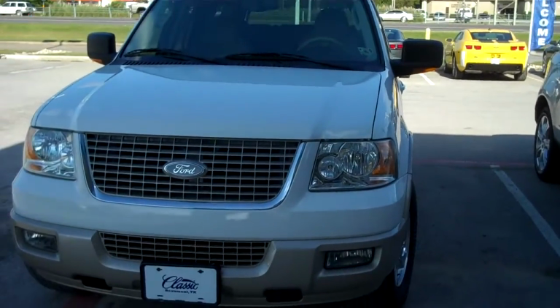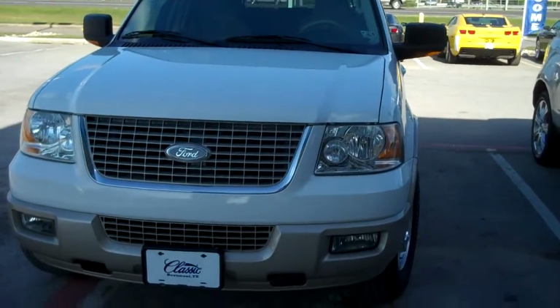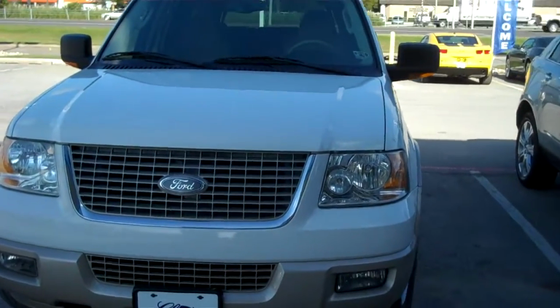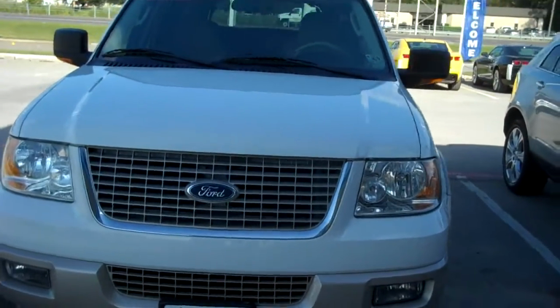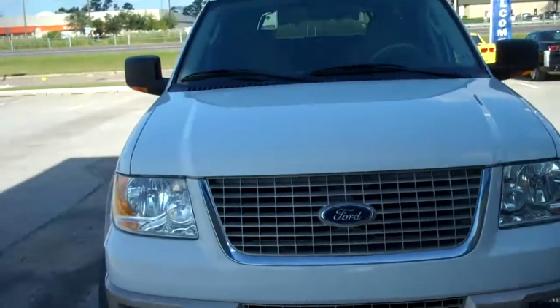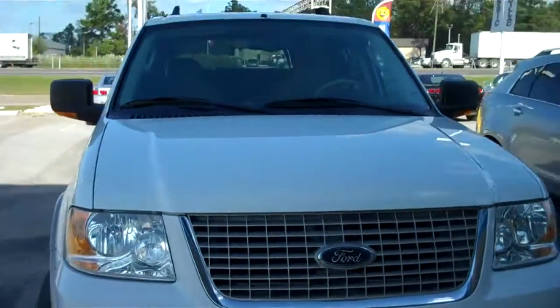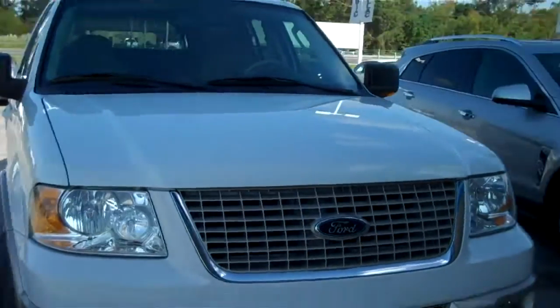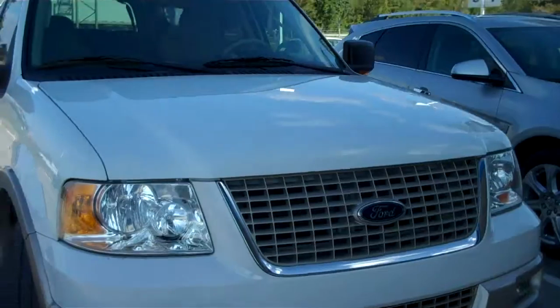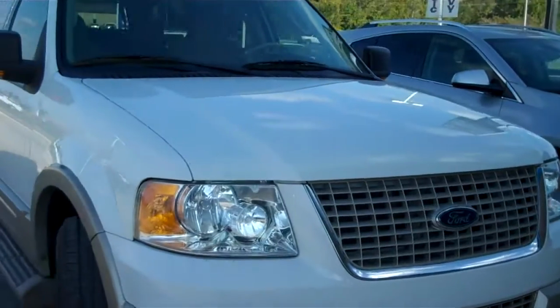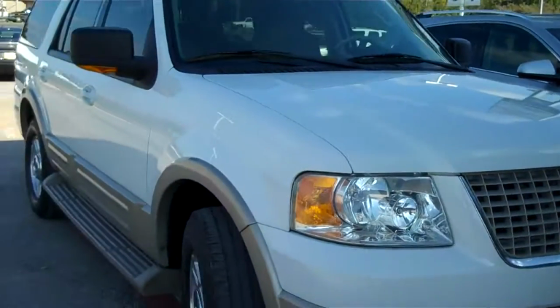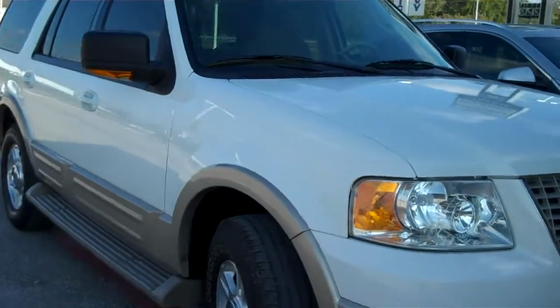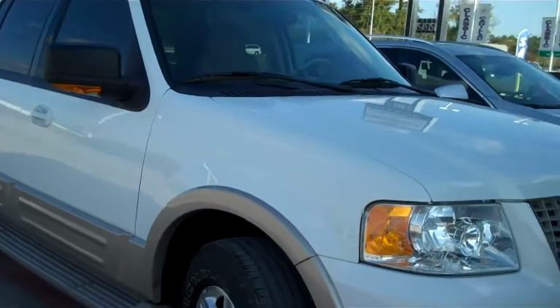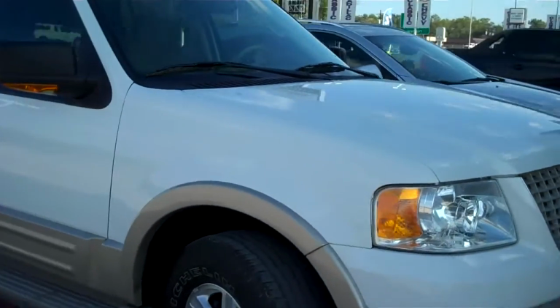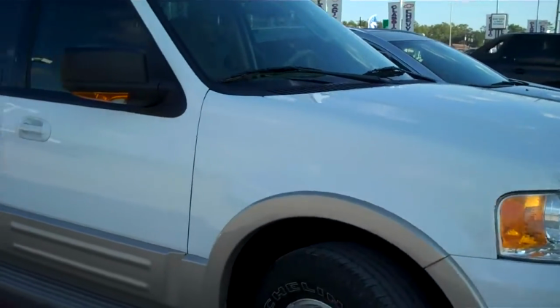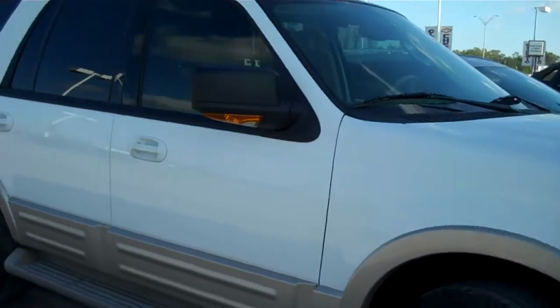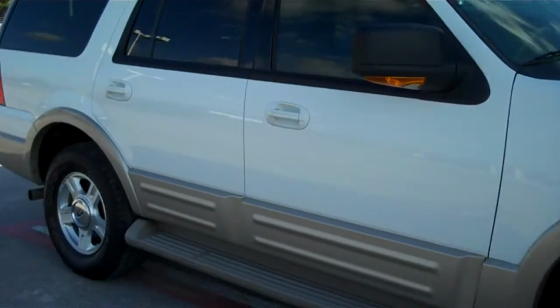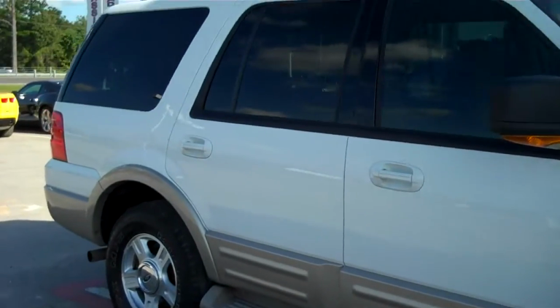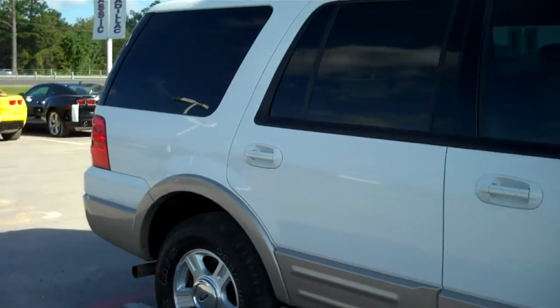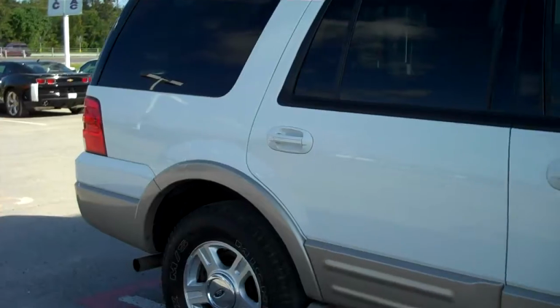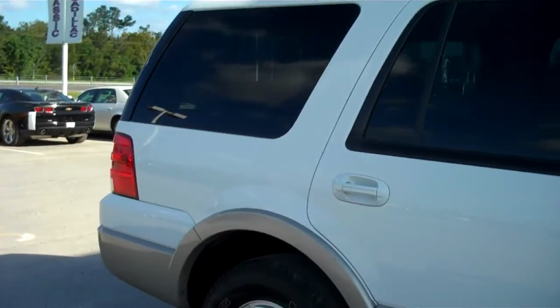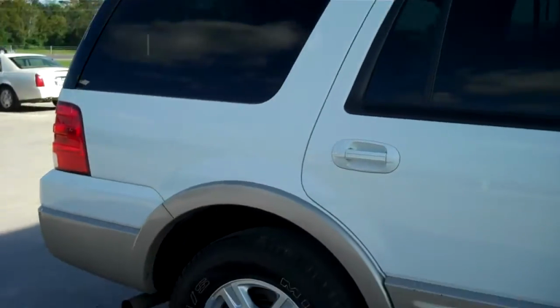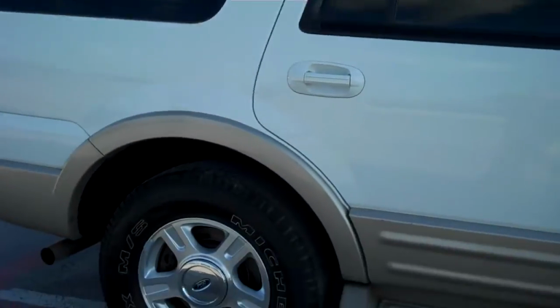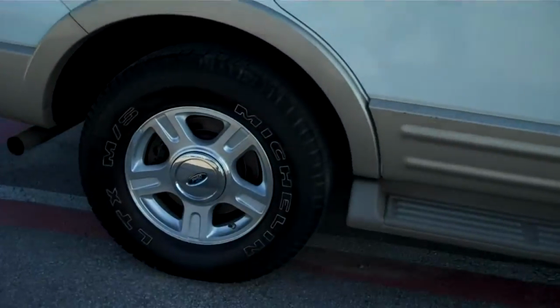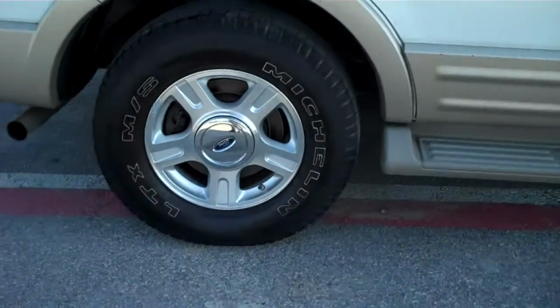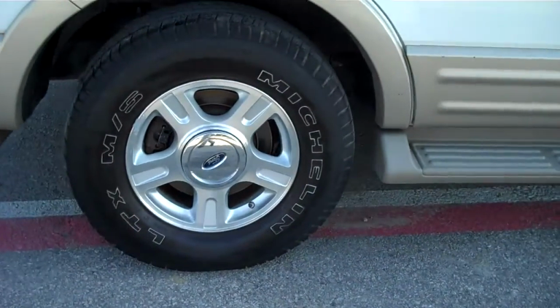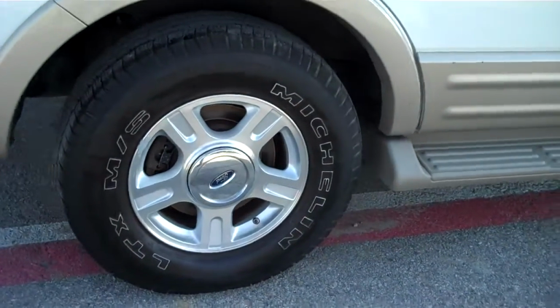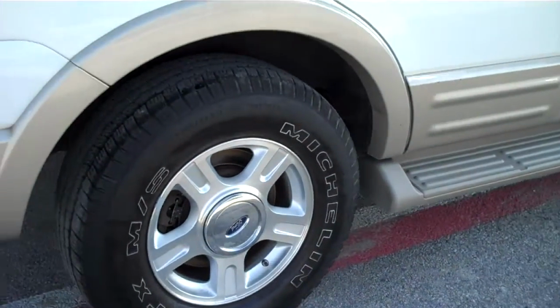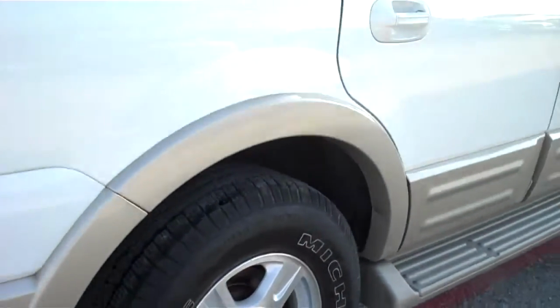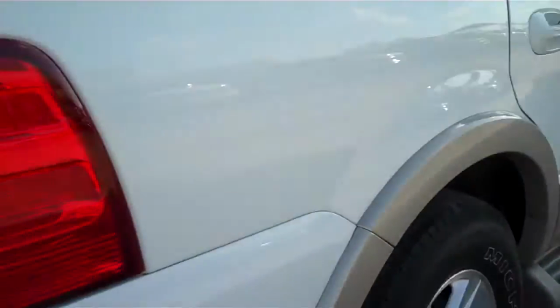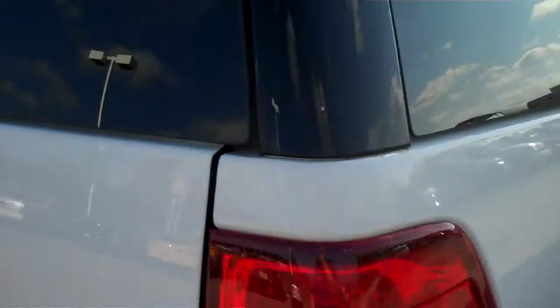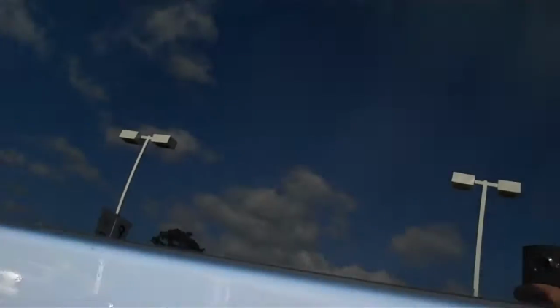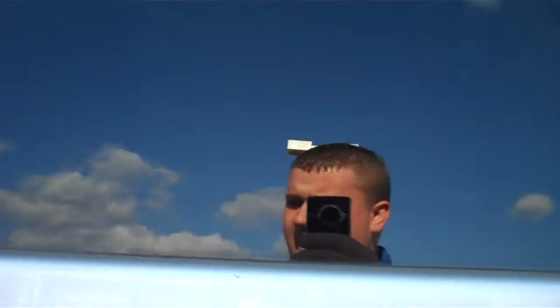Very low mileage. Going to take a look right over here — you can see no scratches, dents, or dings on this. Very clean. Very nice. See the nice factory wheels there, good tires, Michelin tires, excellent brand.